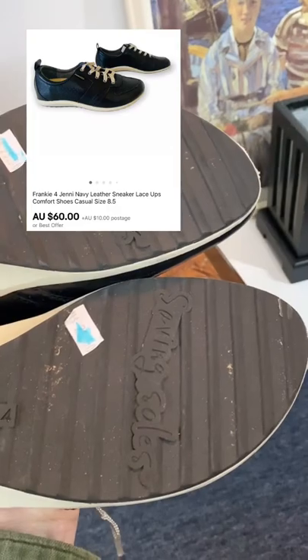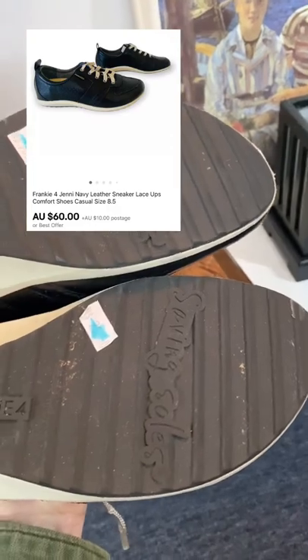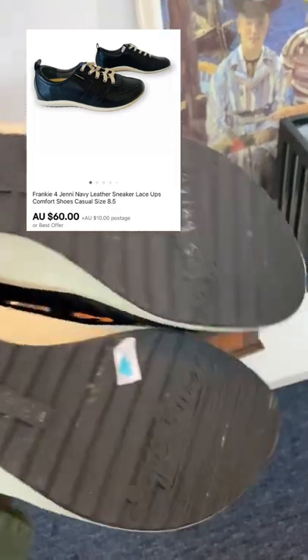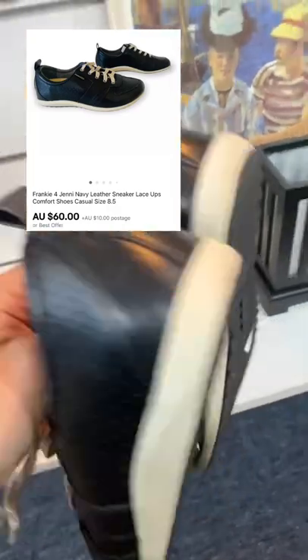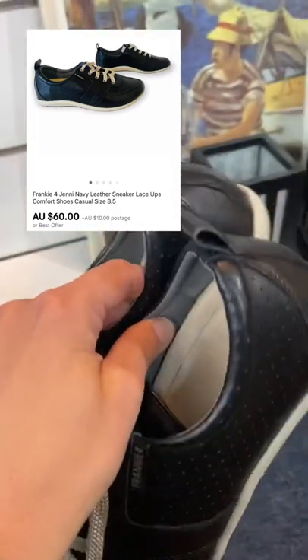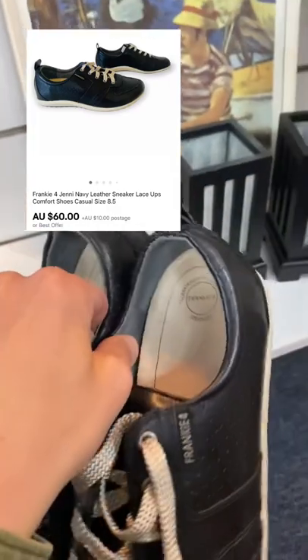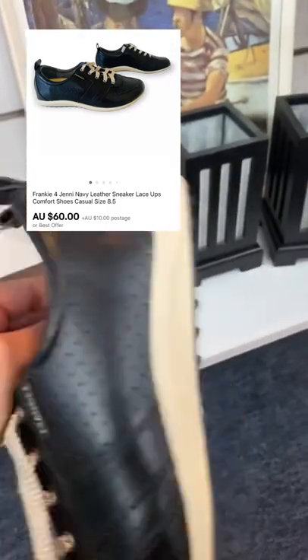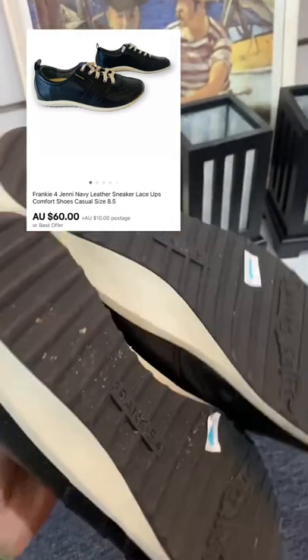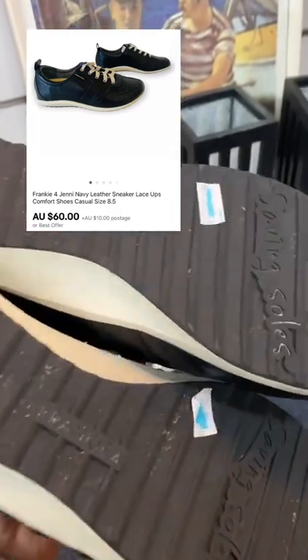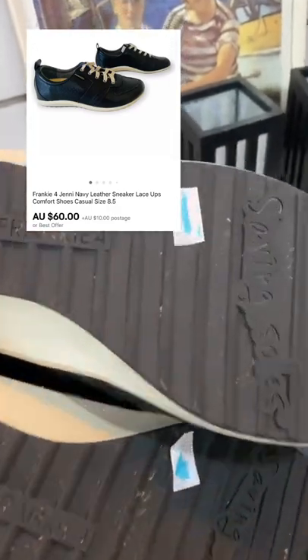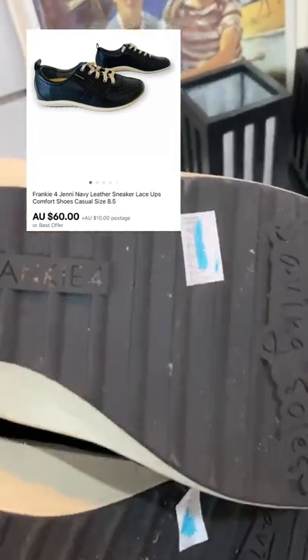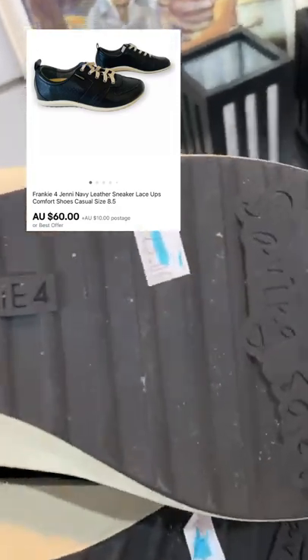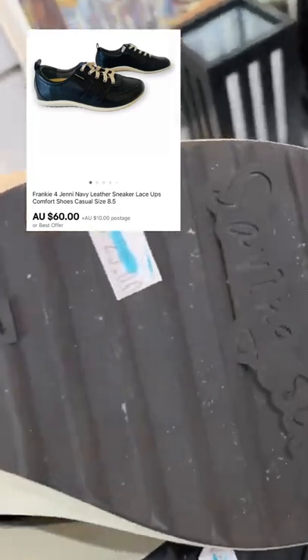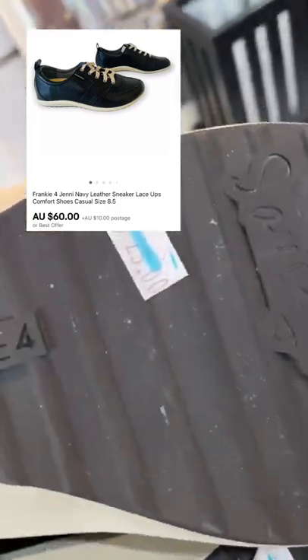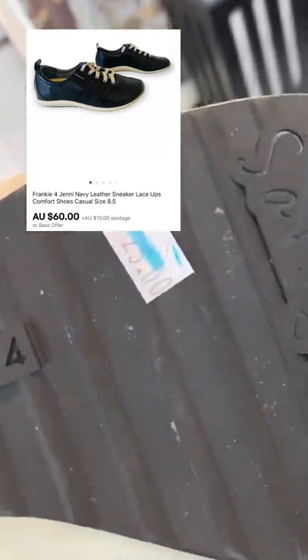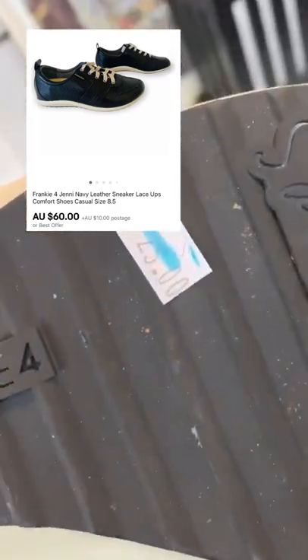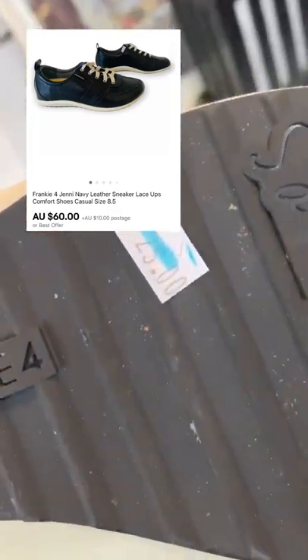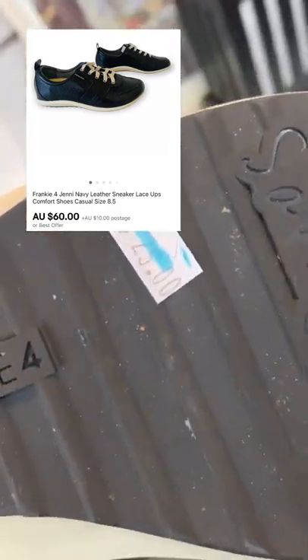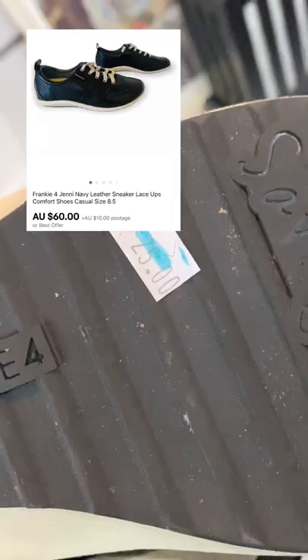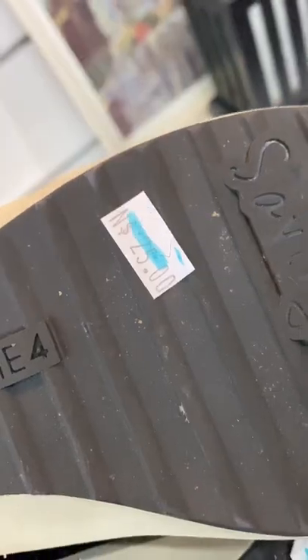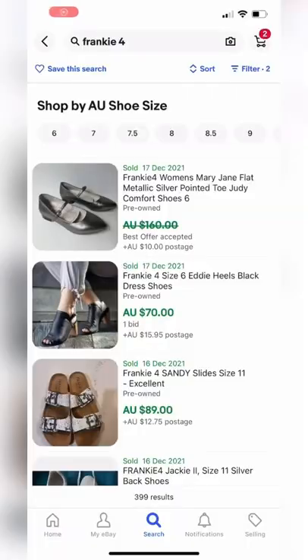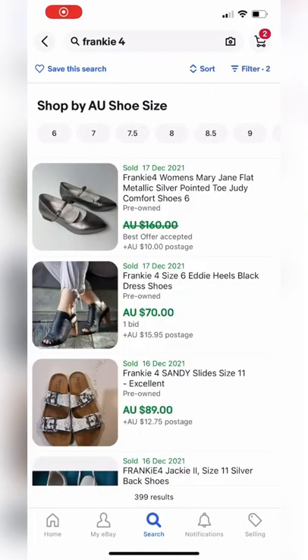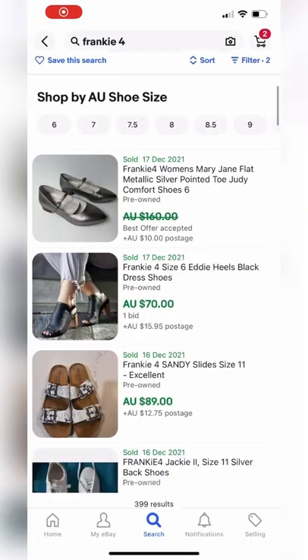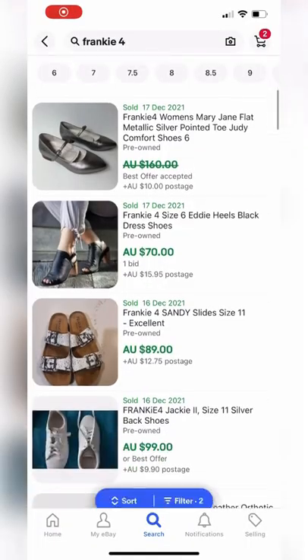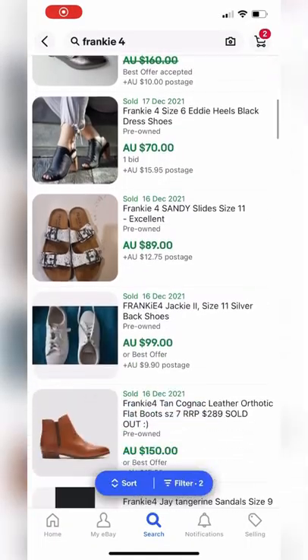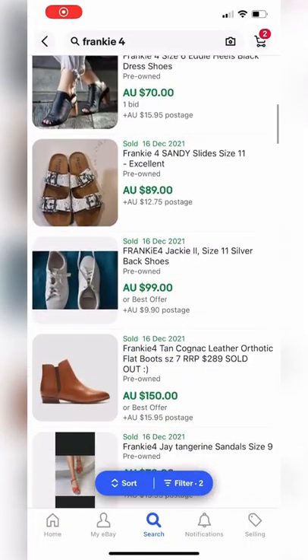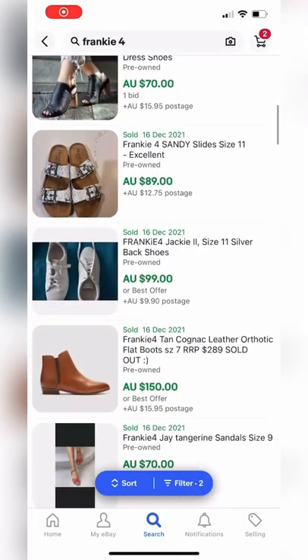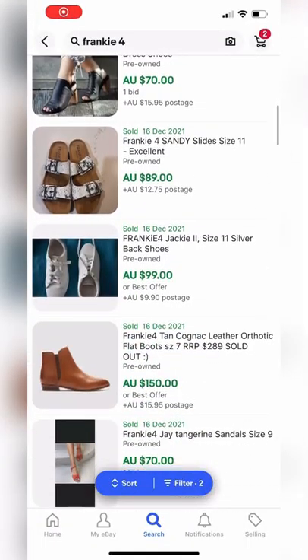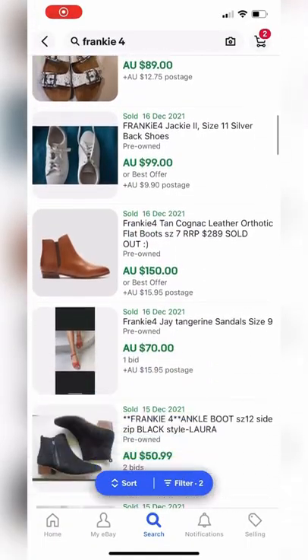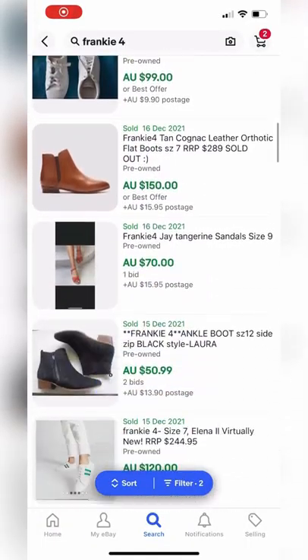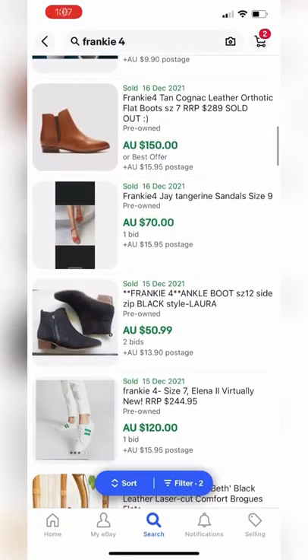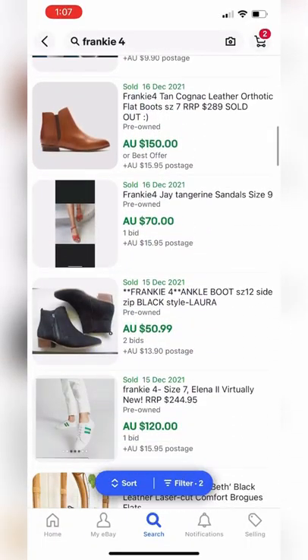I sold them pretty quickly — within two weeks — for $60 plus $10 shipping. So that's a great little profit. Don't forget you need to take out eBay fees on top of that.